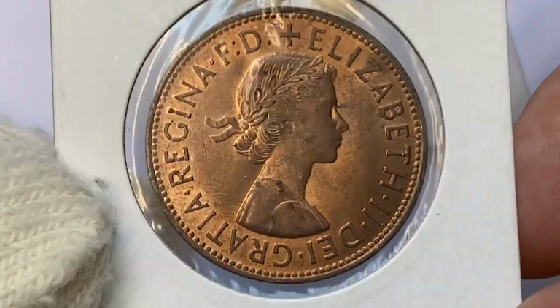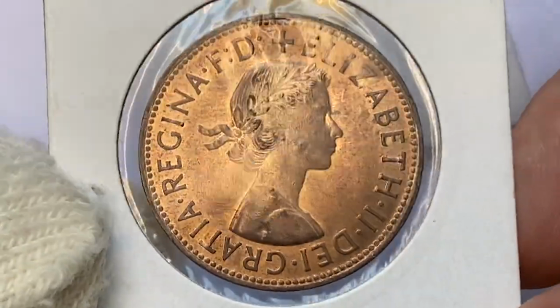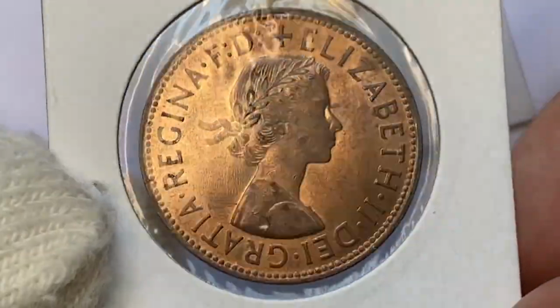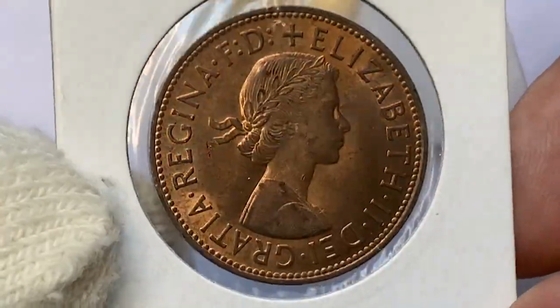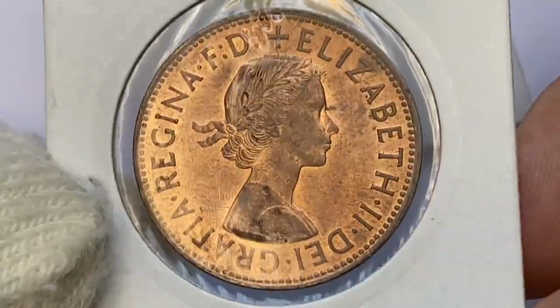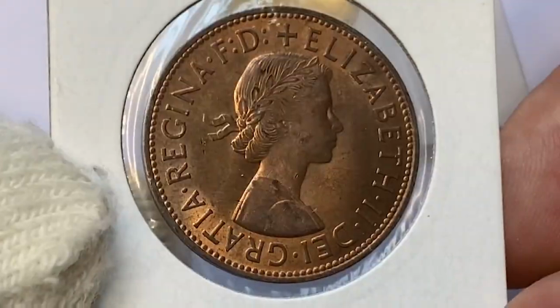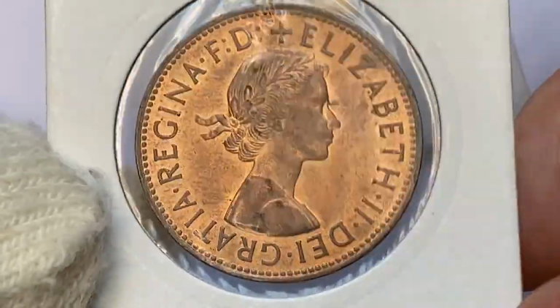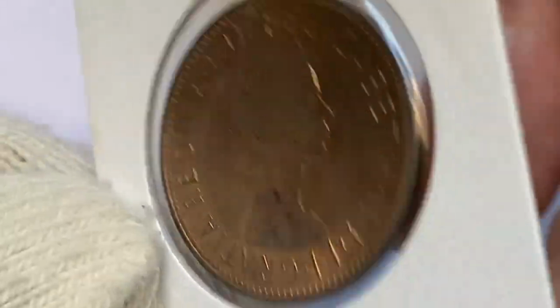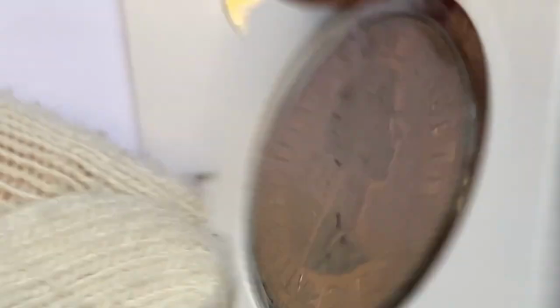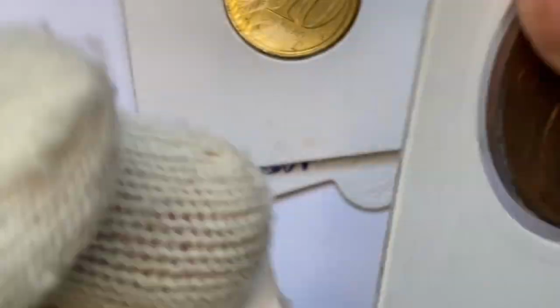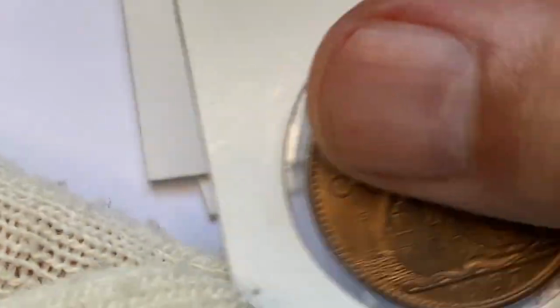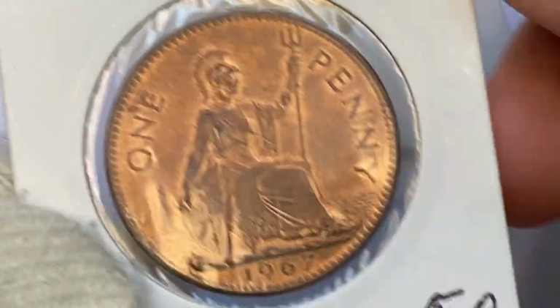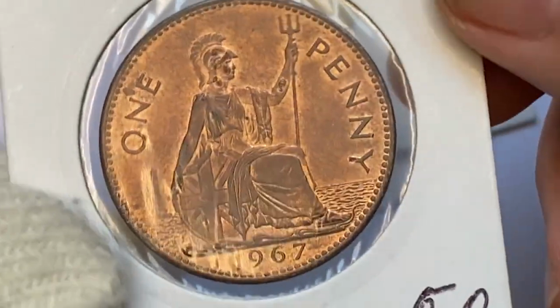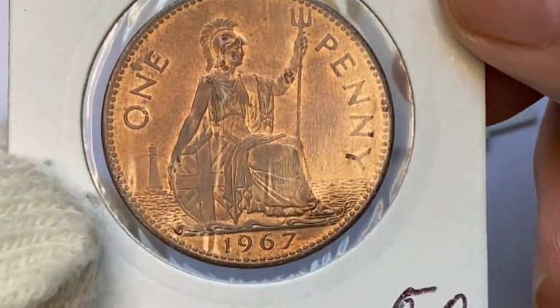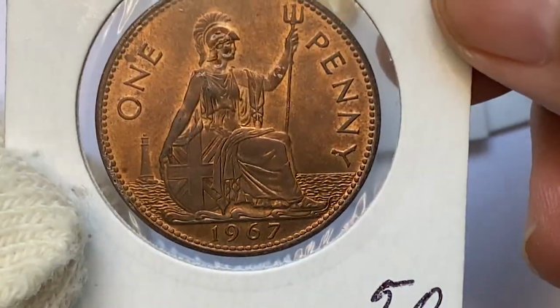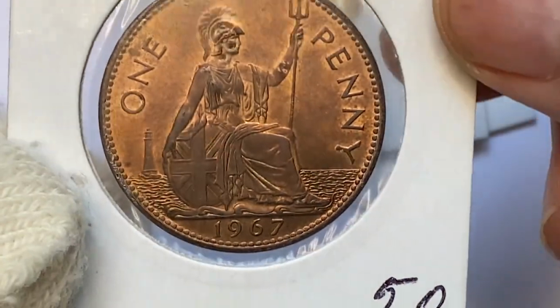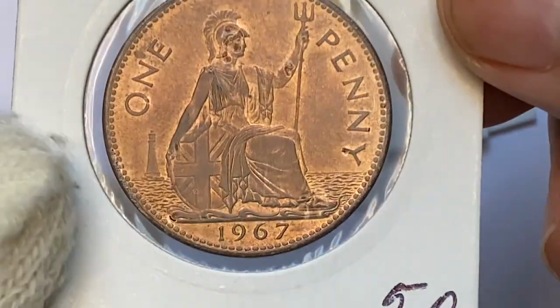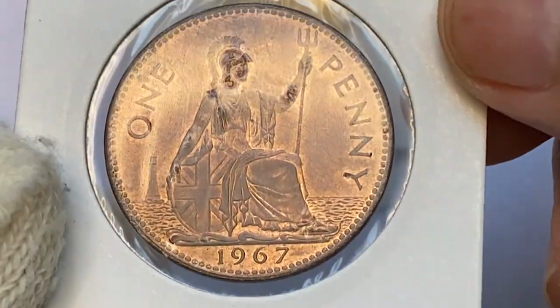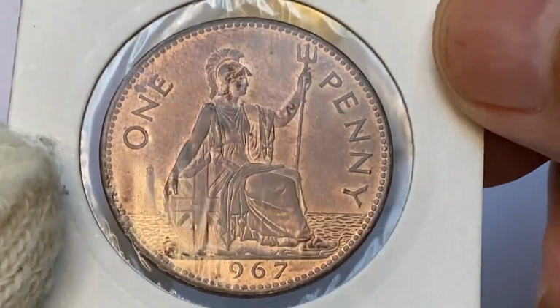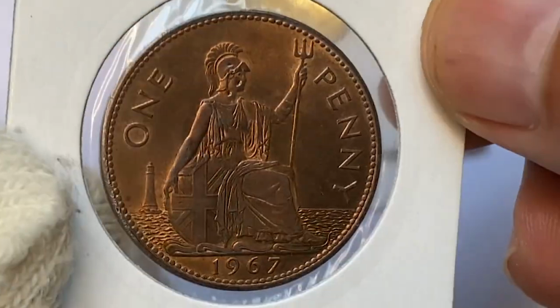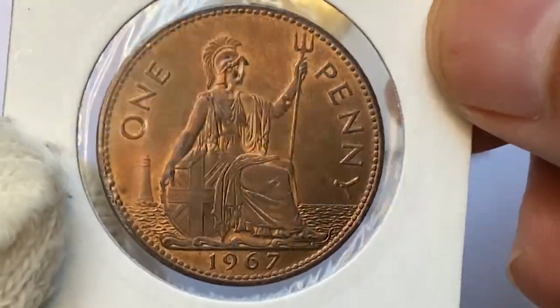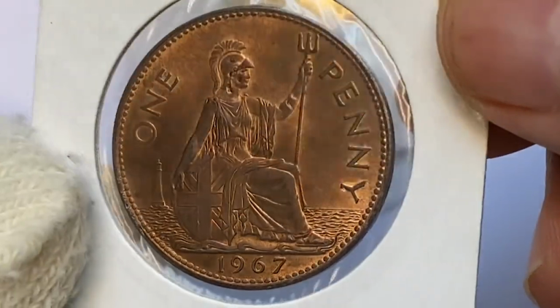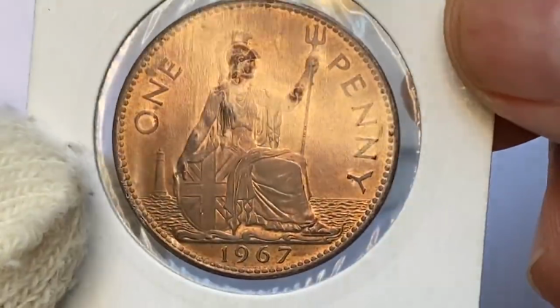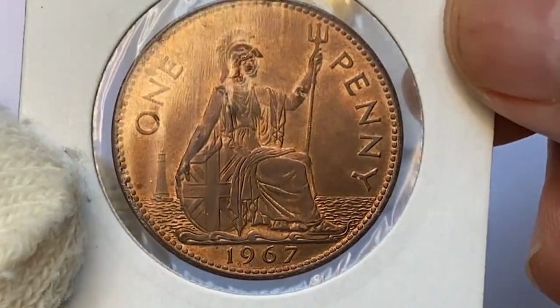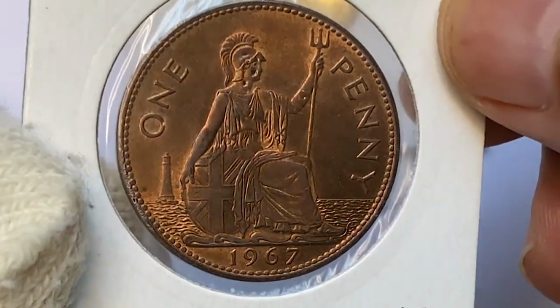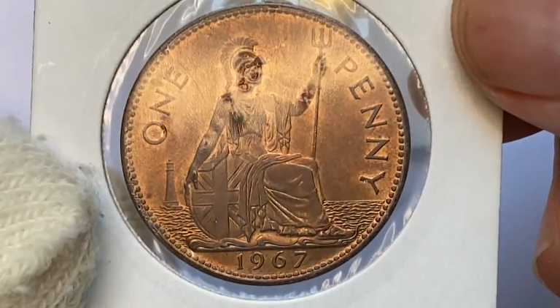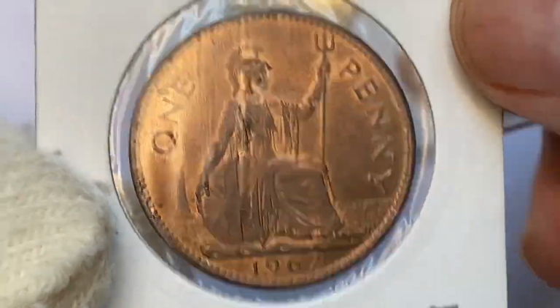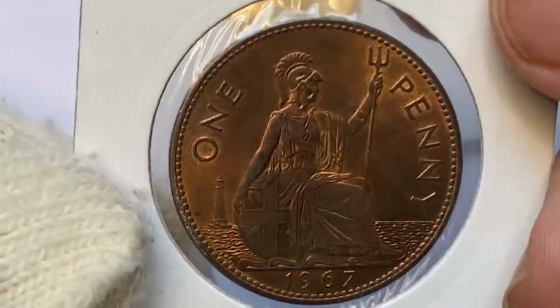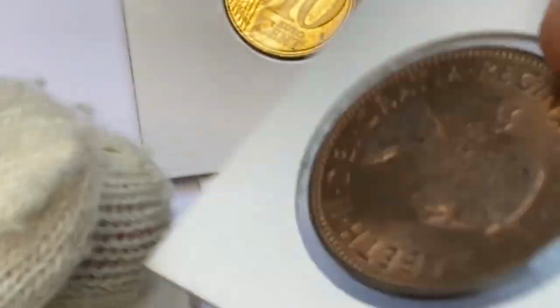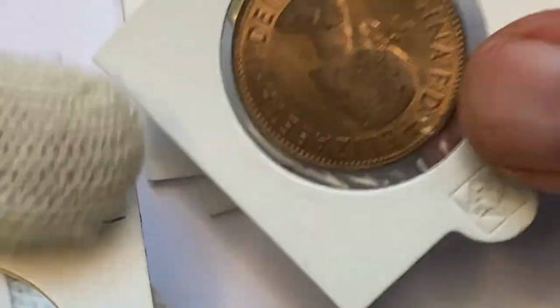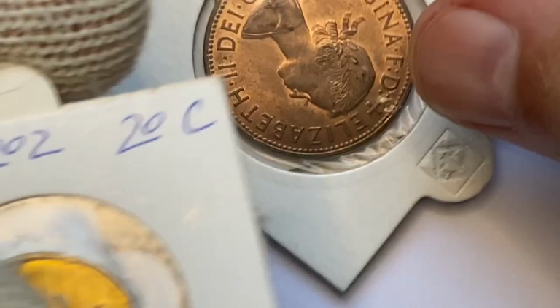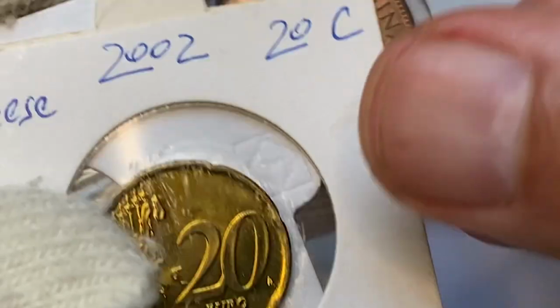Especially the UK — this is a 1967 red-brown one penny from the United Kingdom. It displays a strong trace of mint luster and pretty much looks like an uncirculated coin to me, as I don't see any mentionable contact marks here.